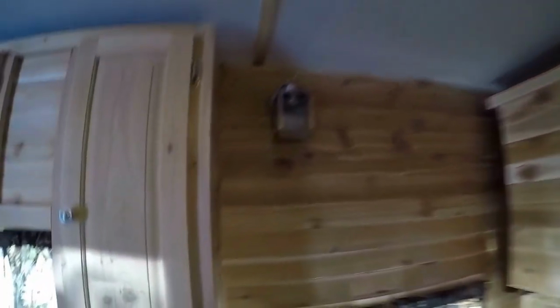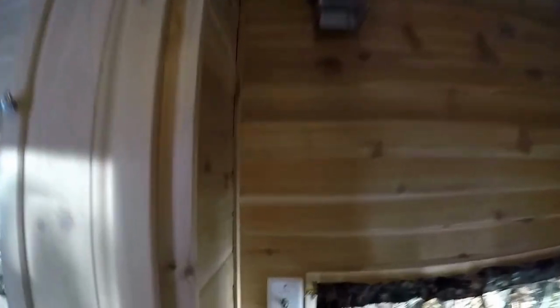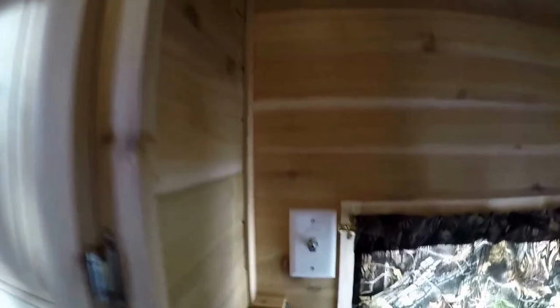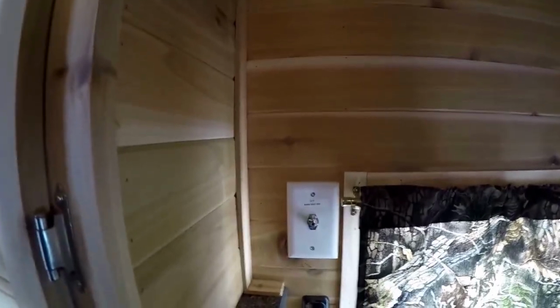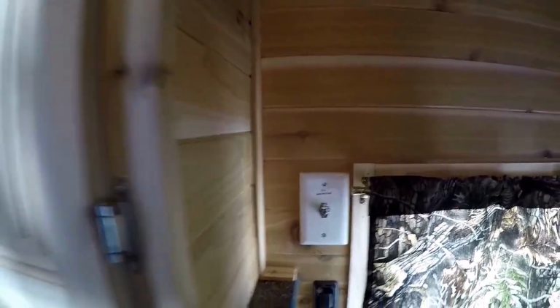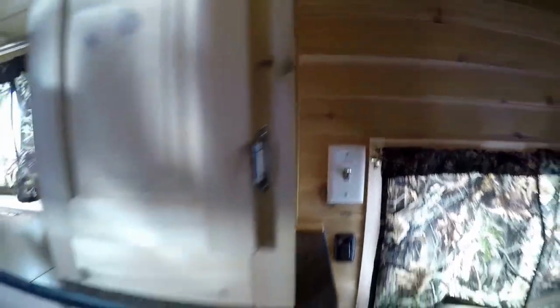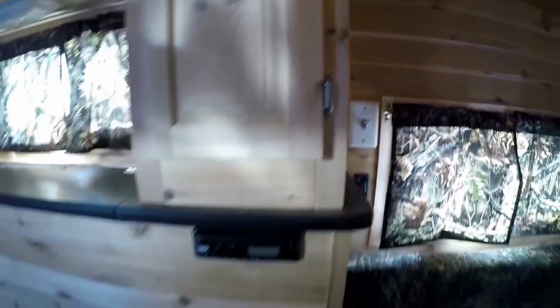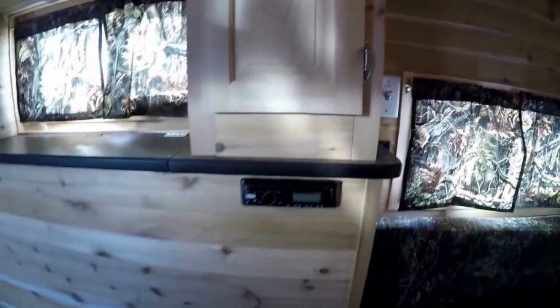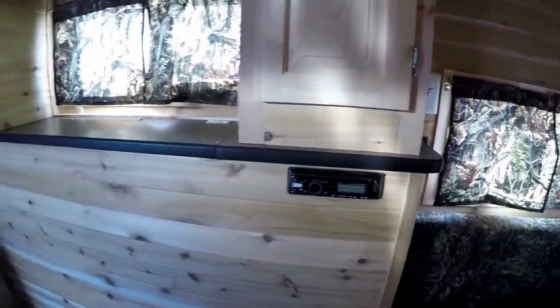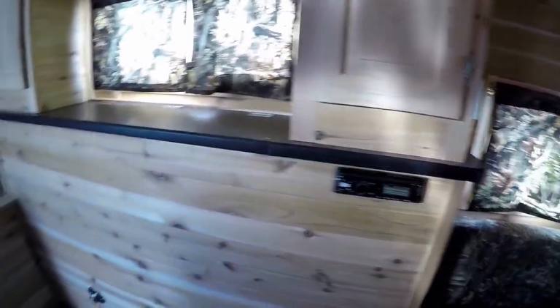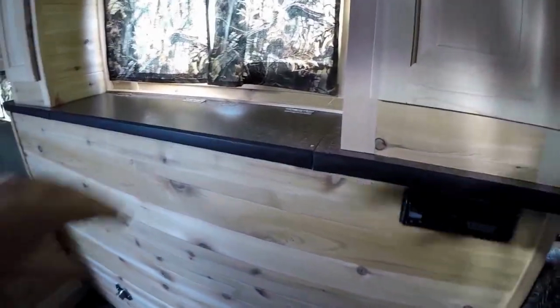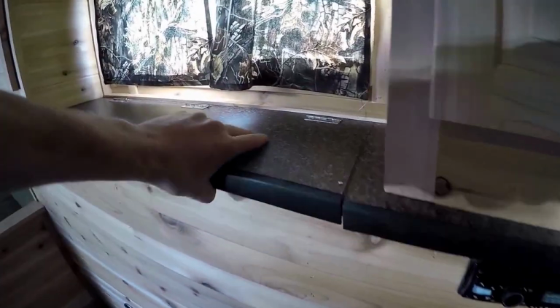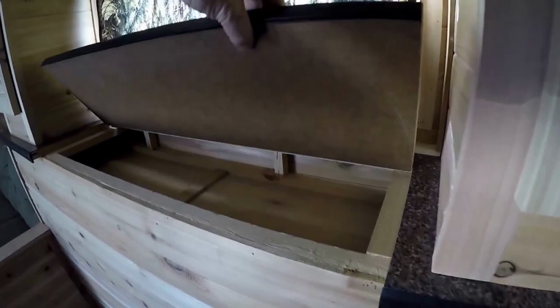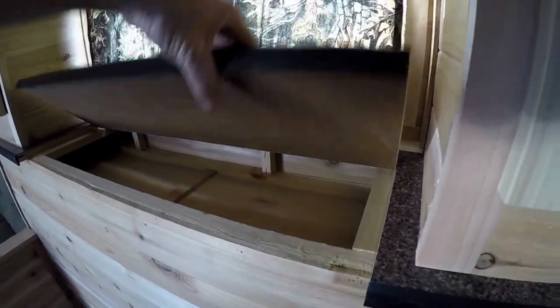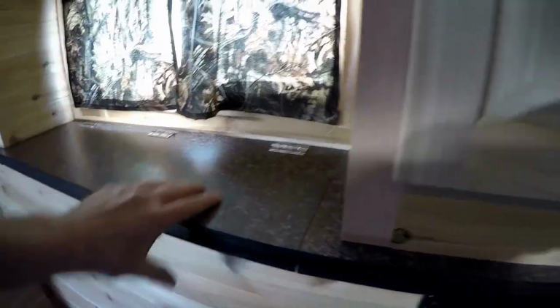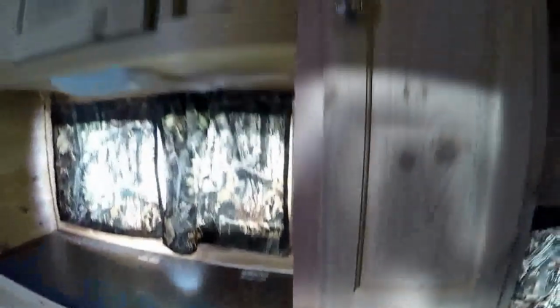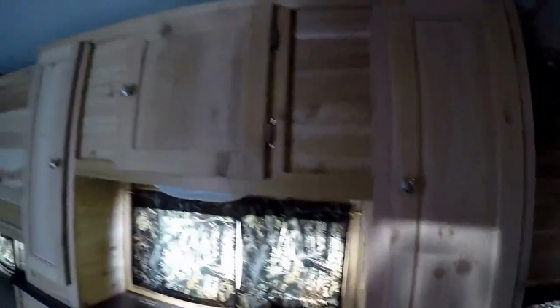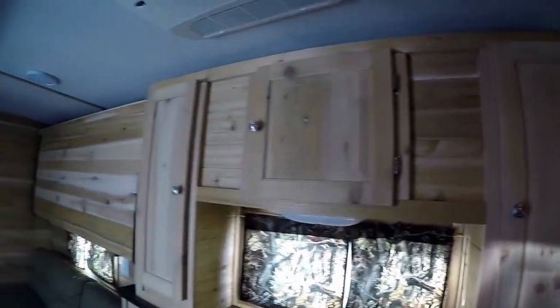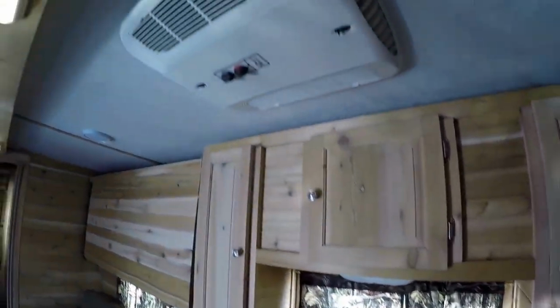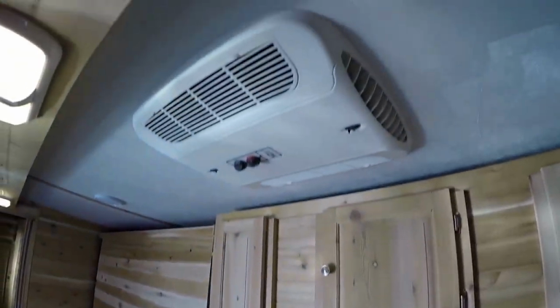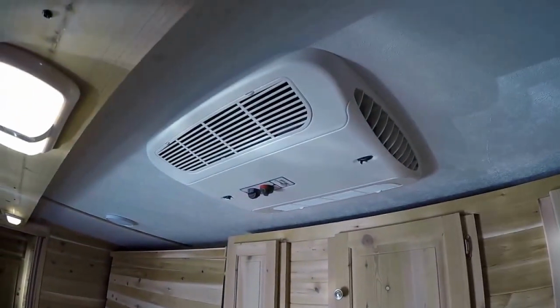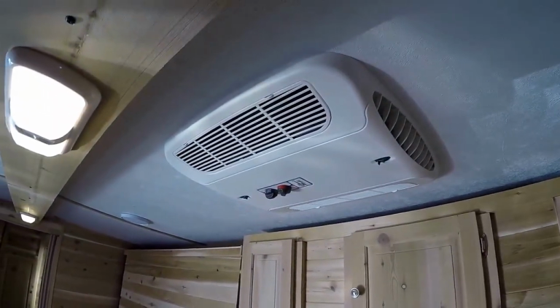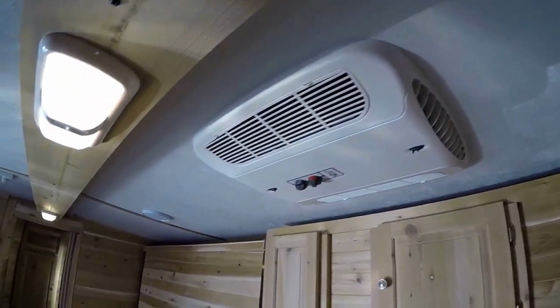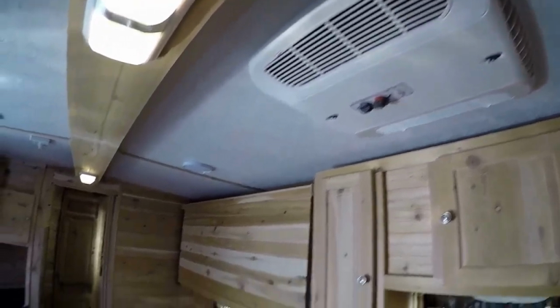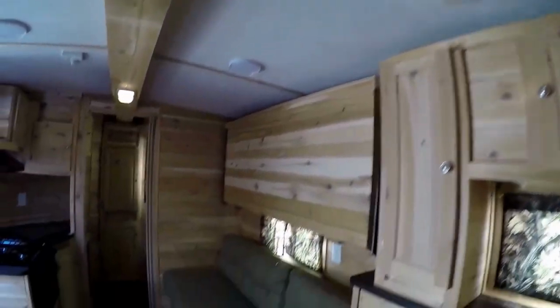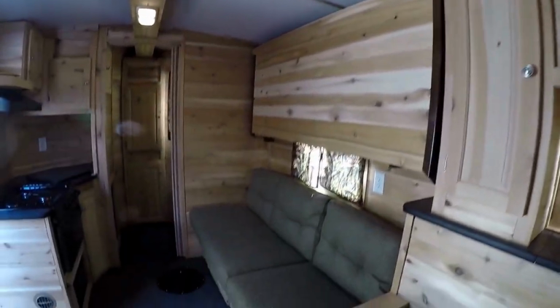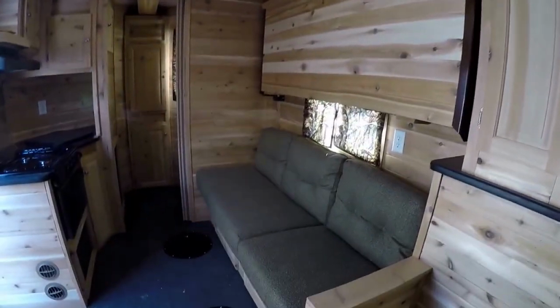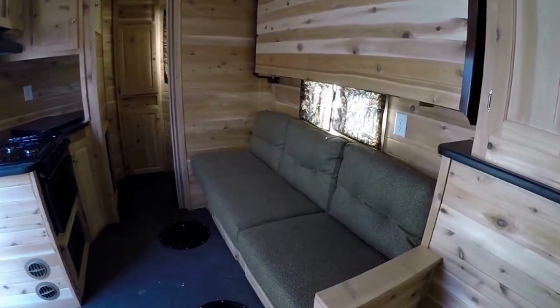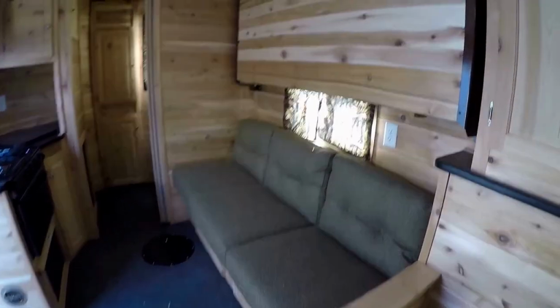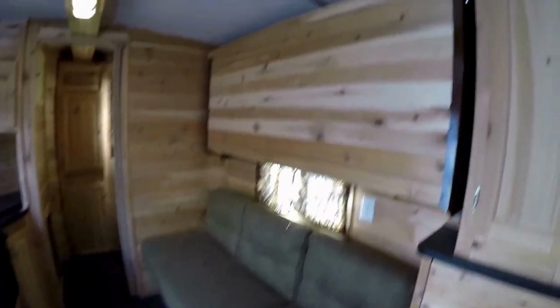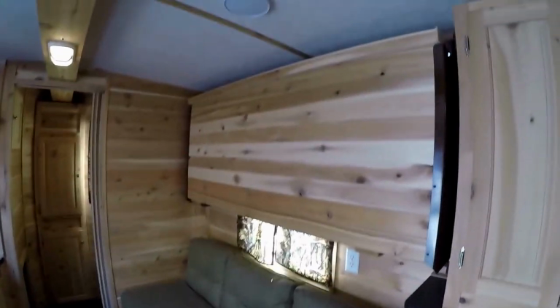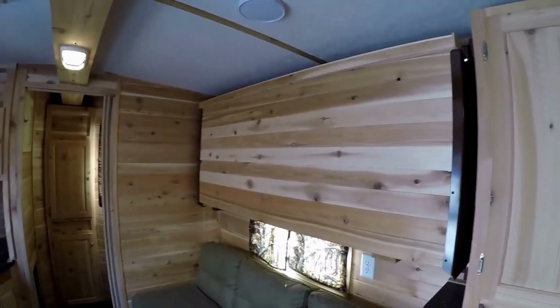You've got your battery disconnect right there. AM FM CD player. Lots of storage. Then you've got your air conditioner right here. Back to that couch with the bunk up above it.